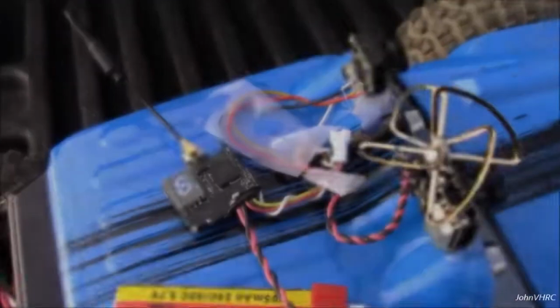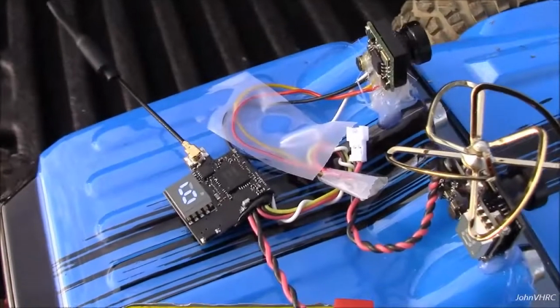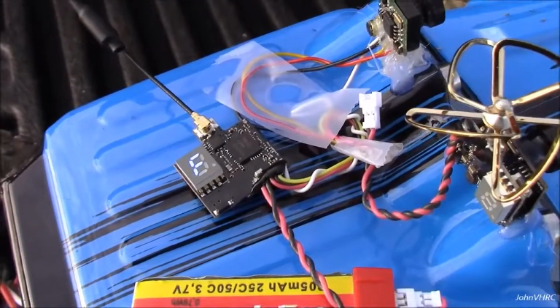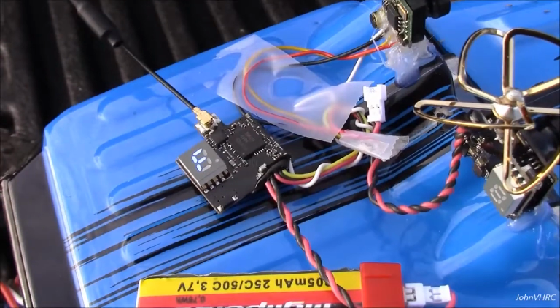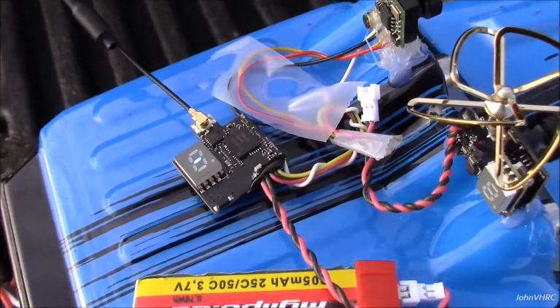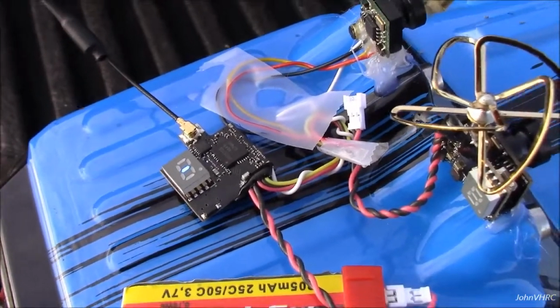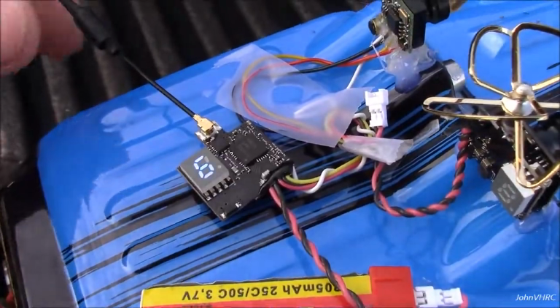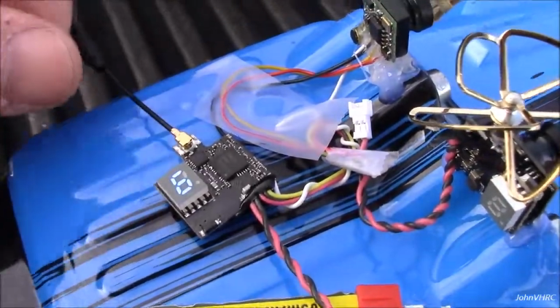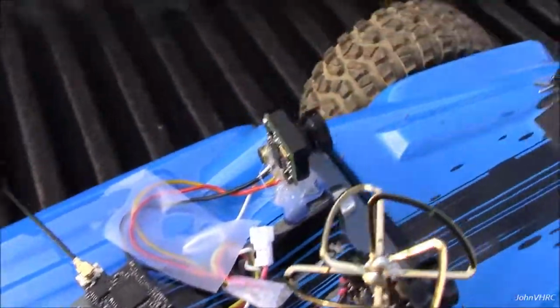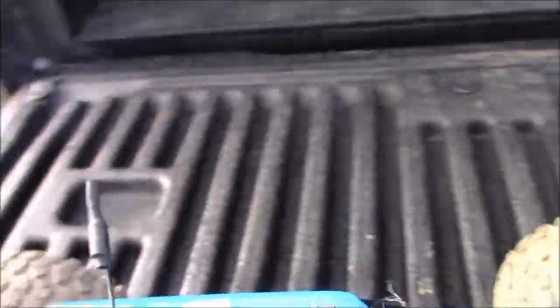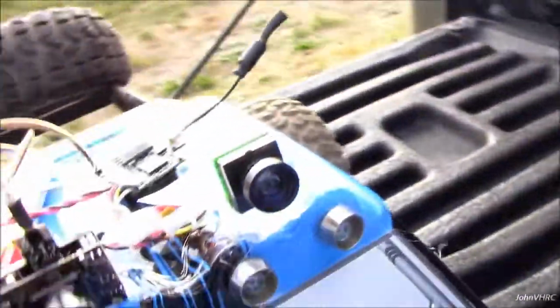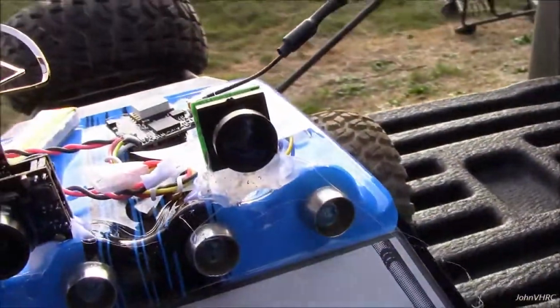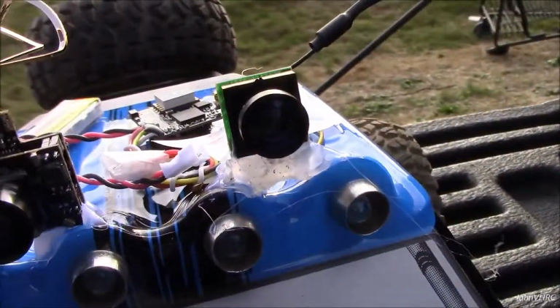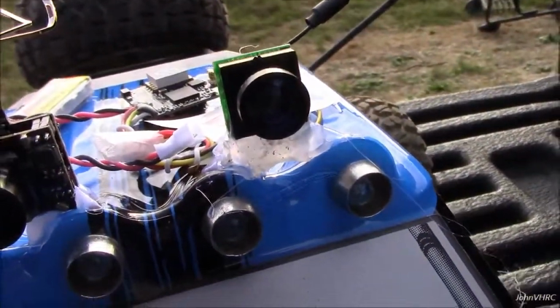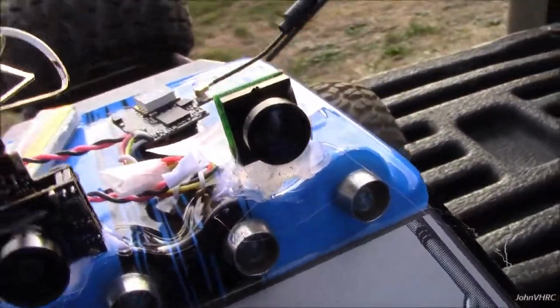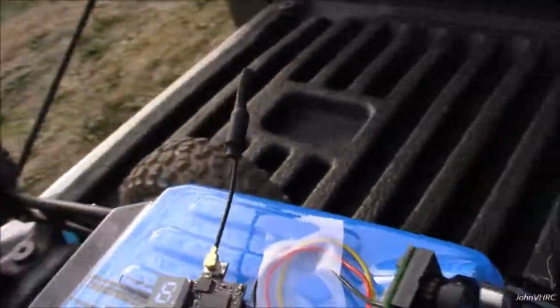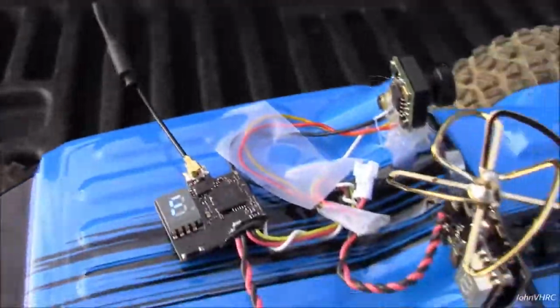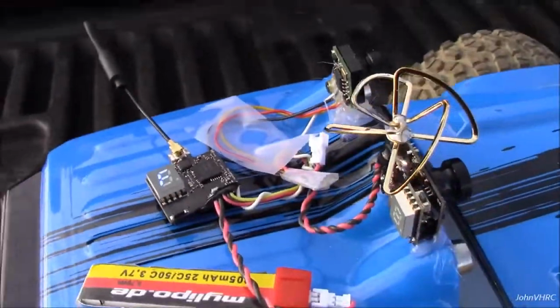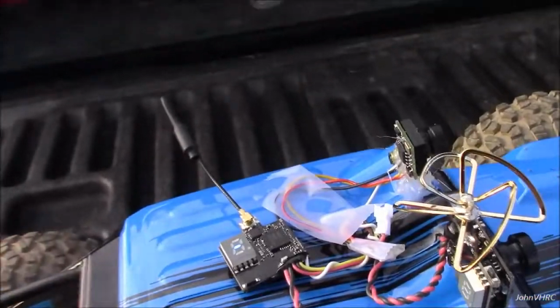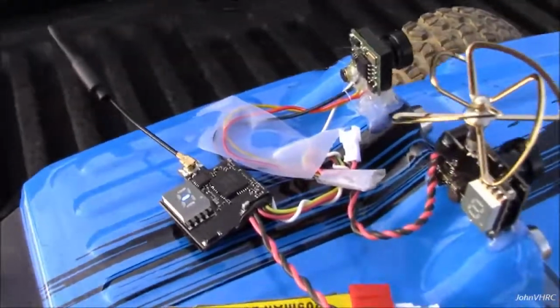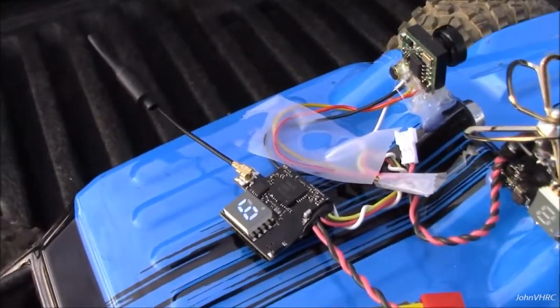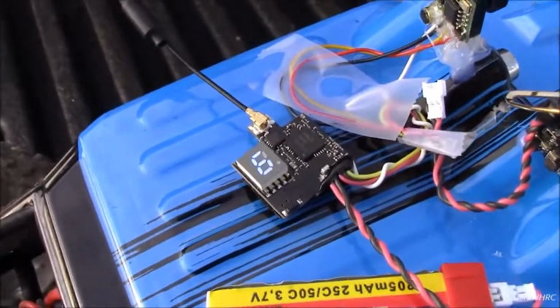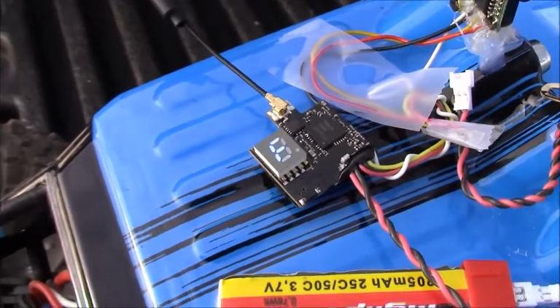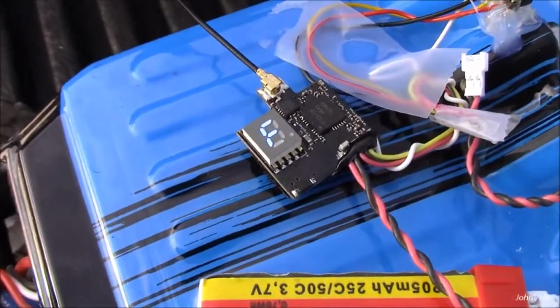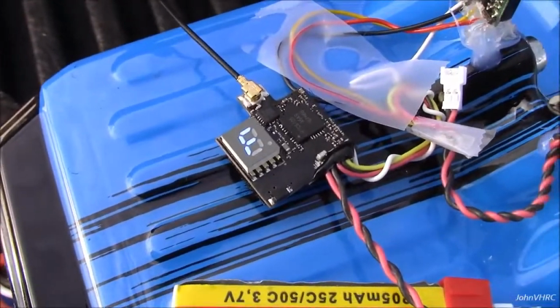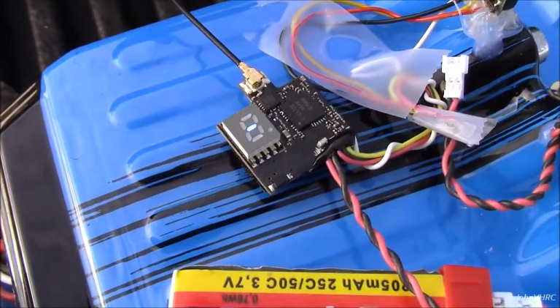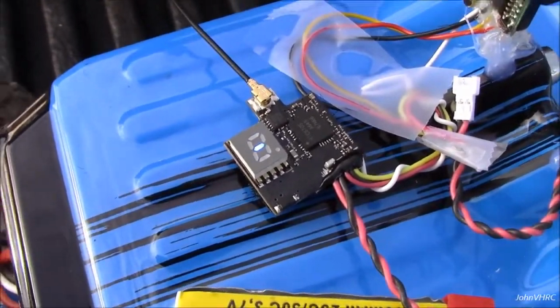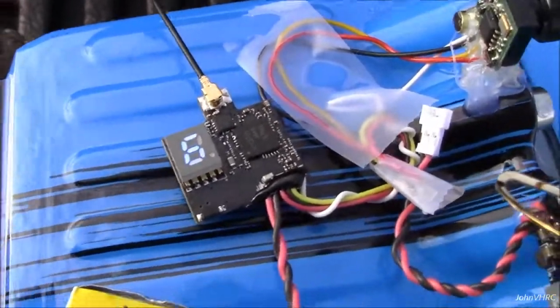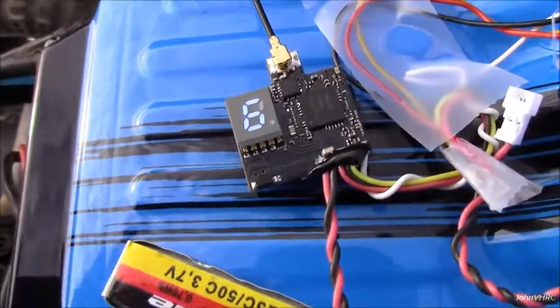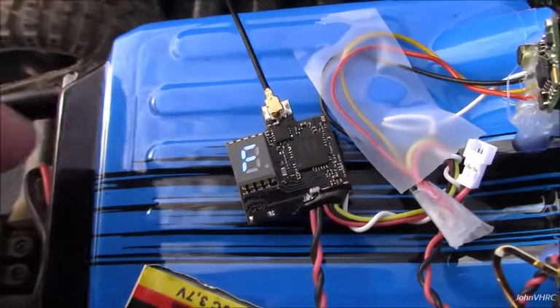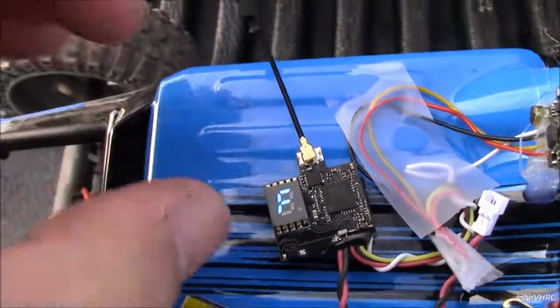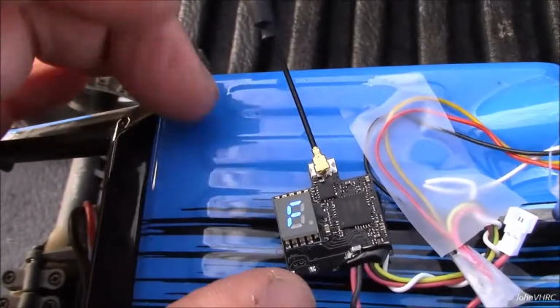Okay everybody, welcome back. Here we've got it — I just Velcroed it on there. Got it wired up to this tiny little camera. Ignore the other one, that was from another video. But anyways, you can see it rolling through the options here.